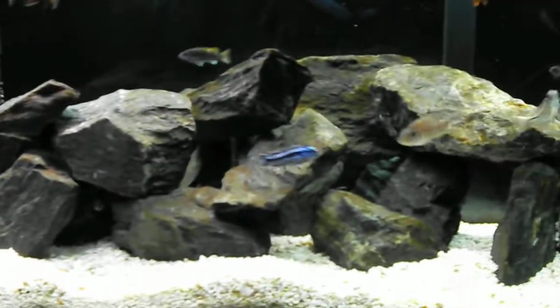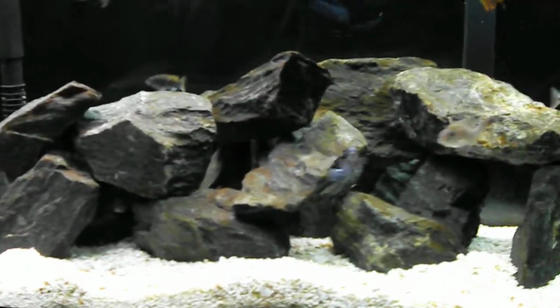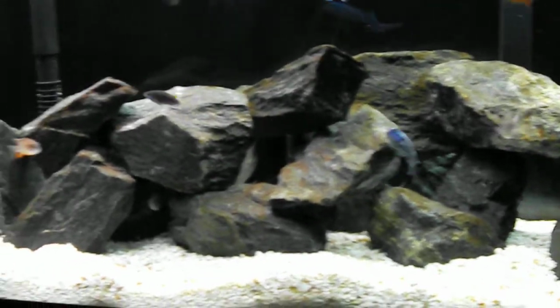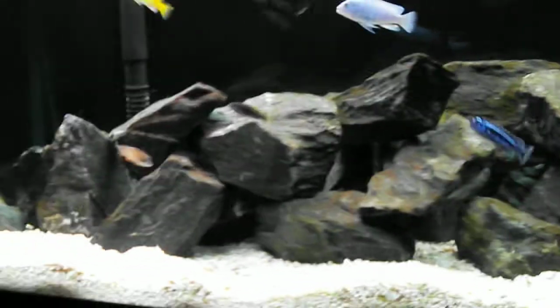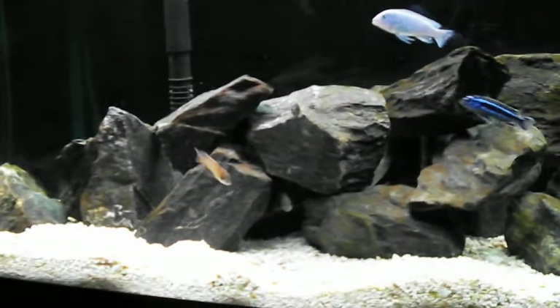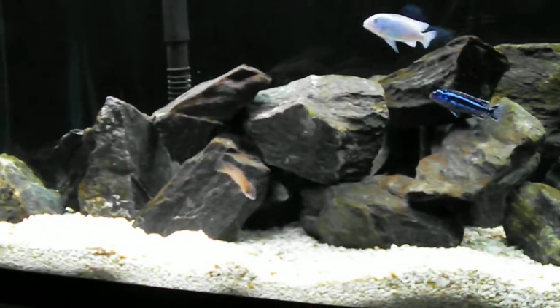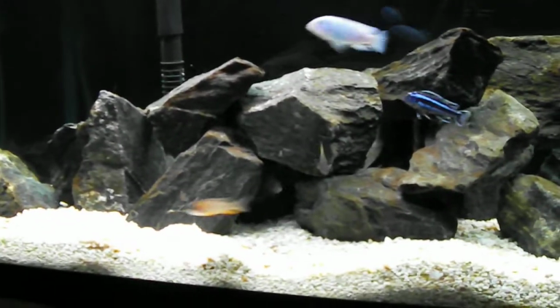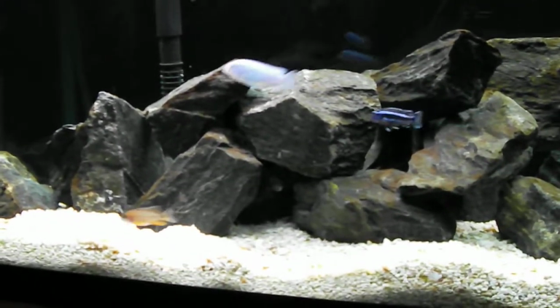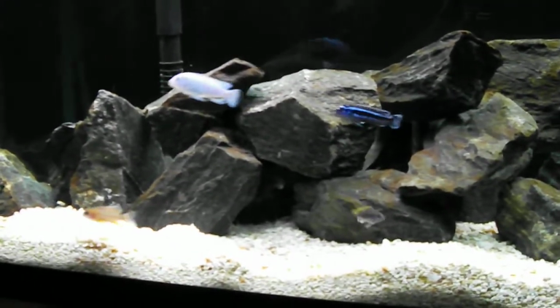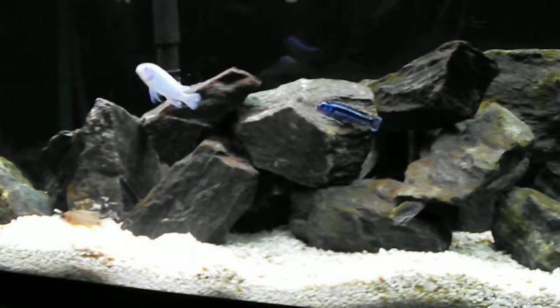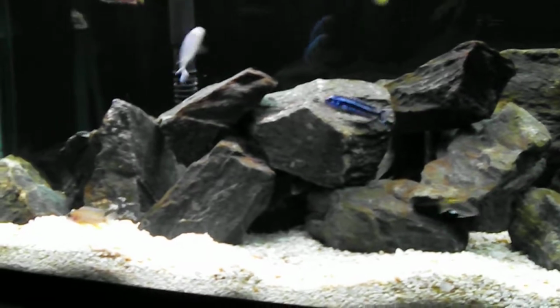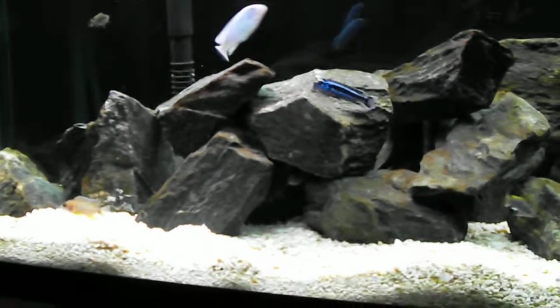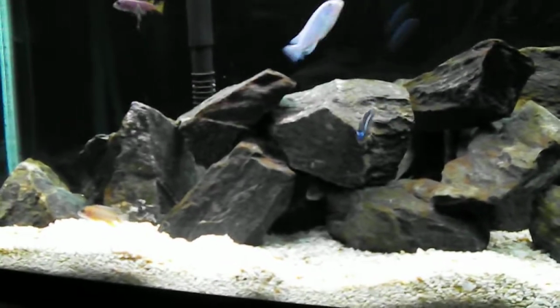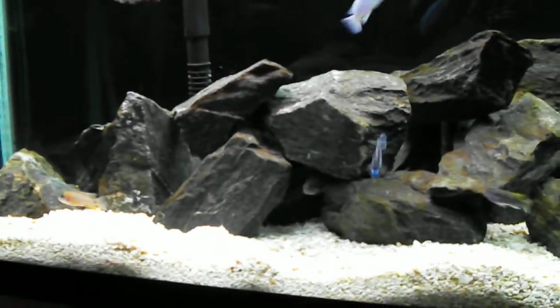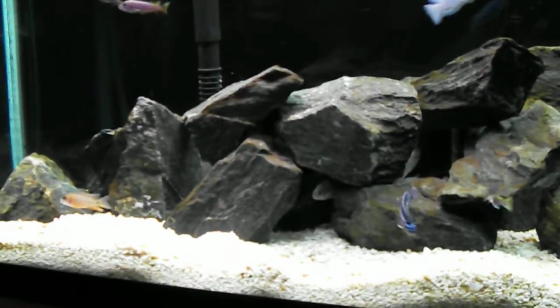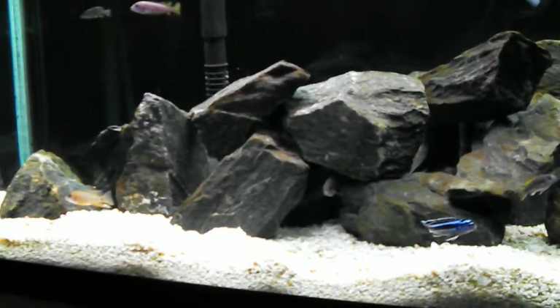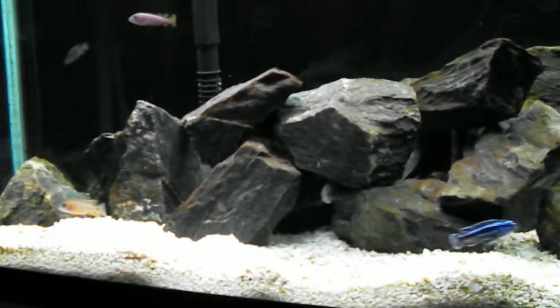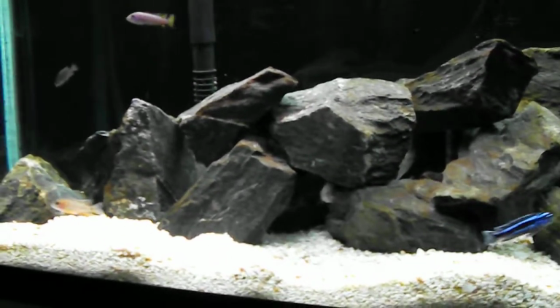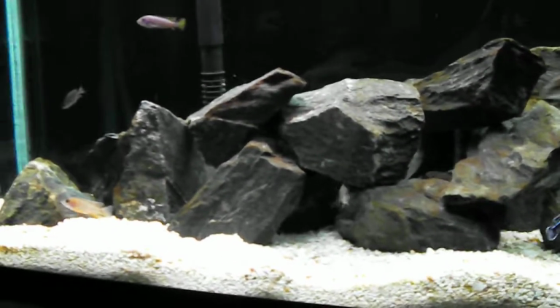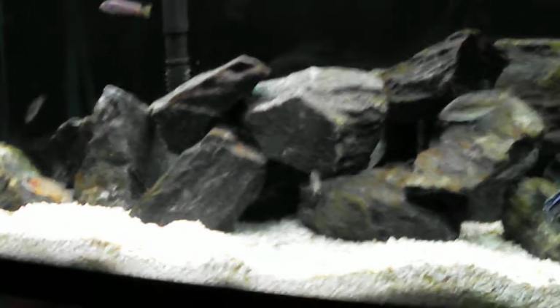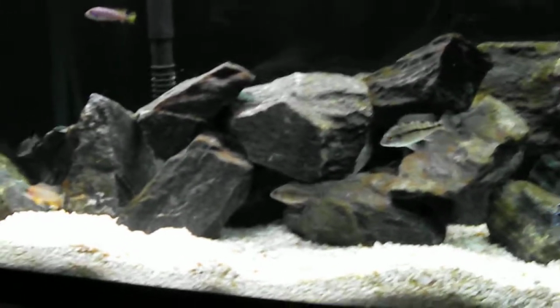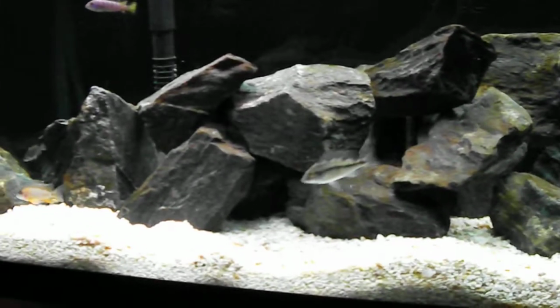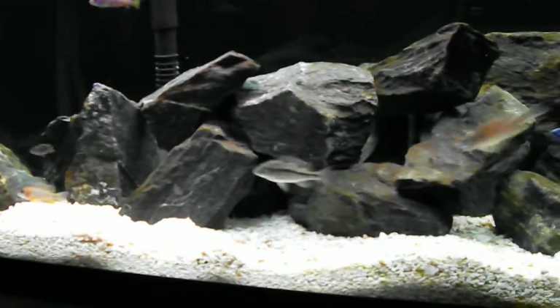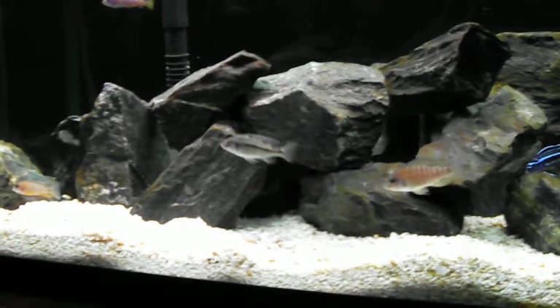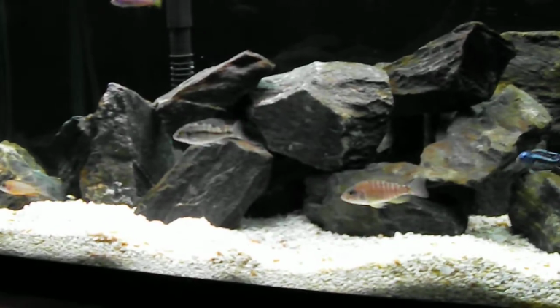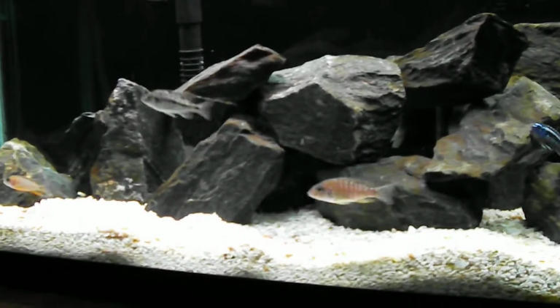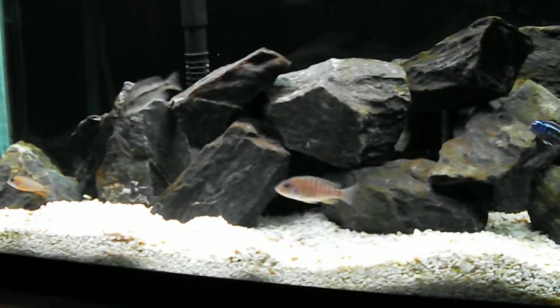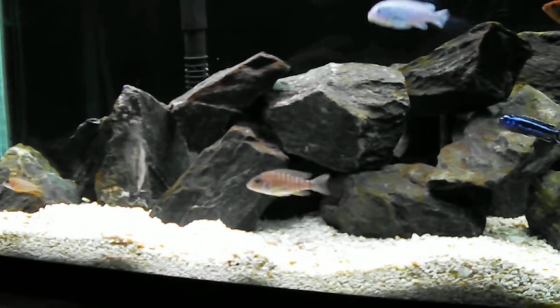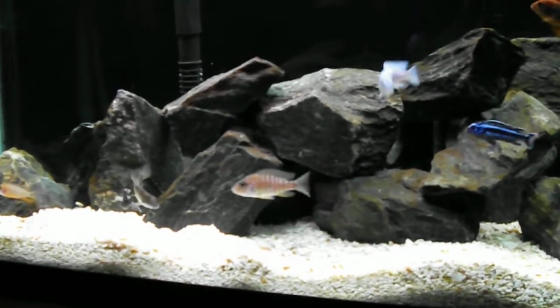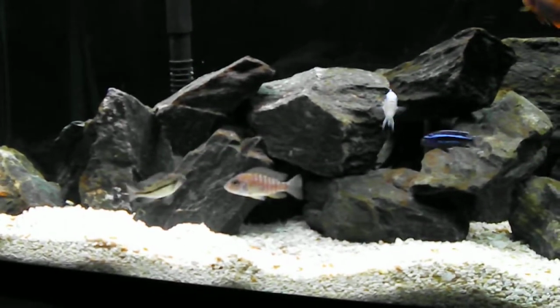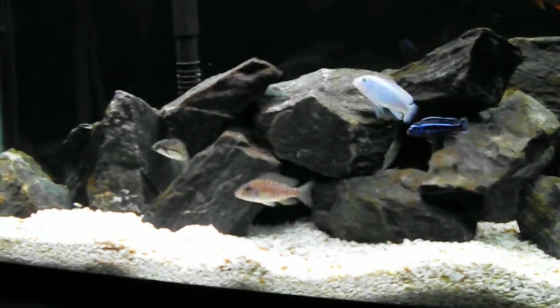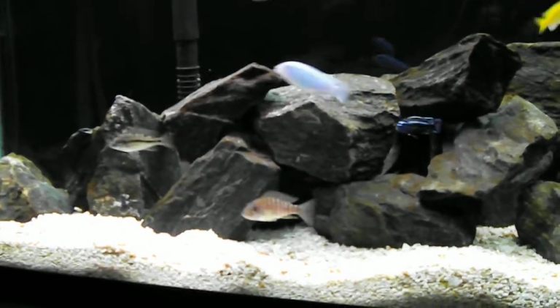They're one of my favorite fish color-wise, the way they look when they're fully grown. I picked him up — I don't know, maybe a month ago. Probably not even that long.